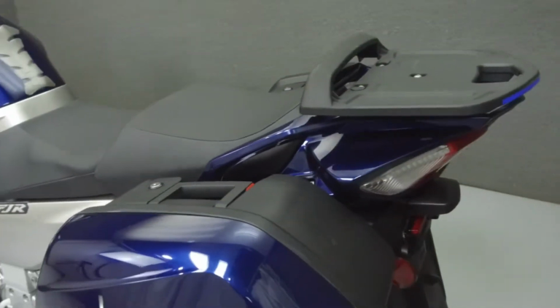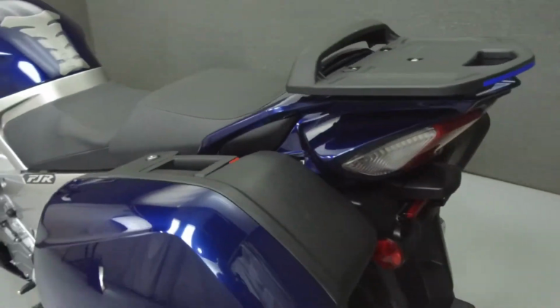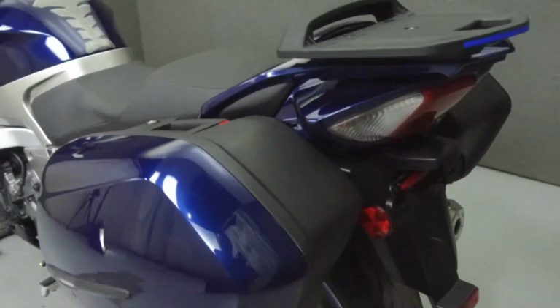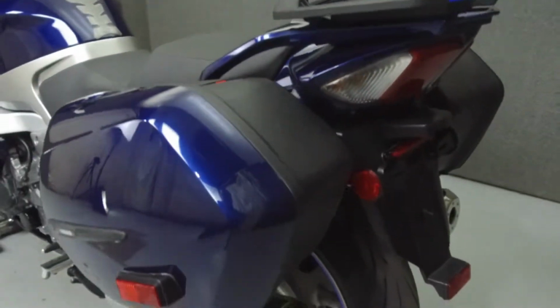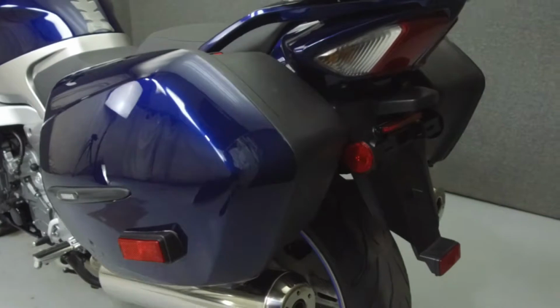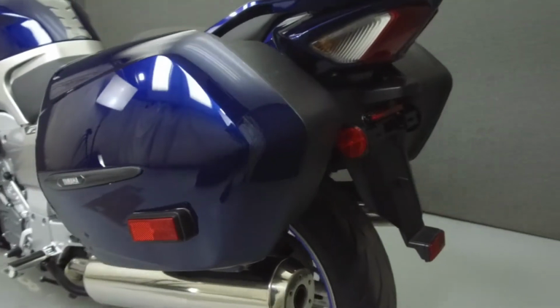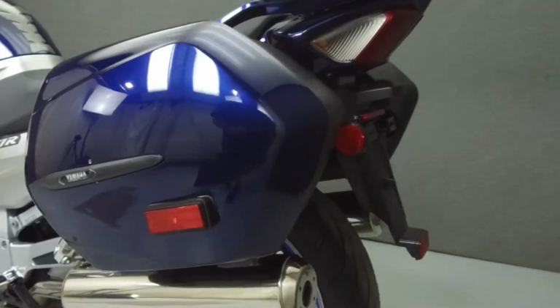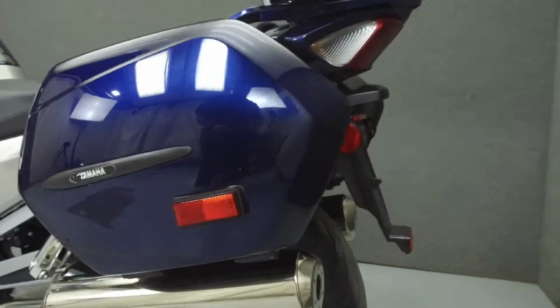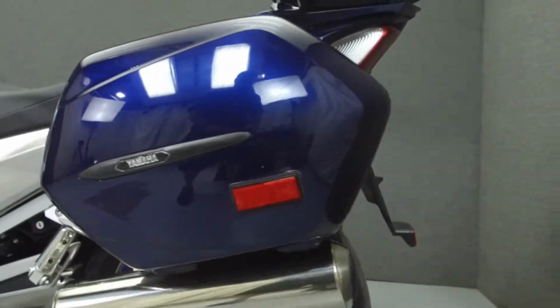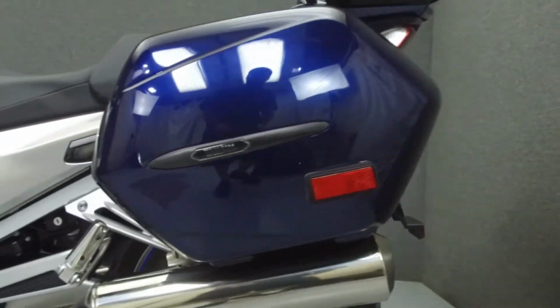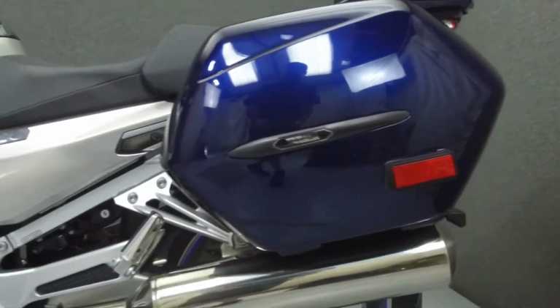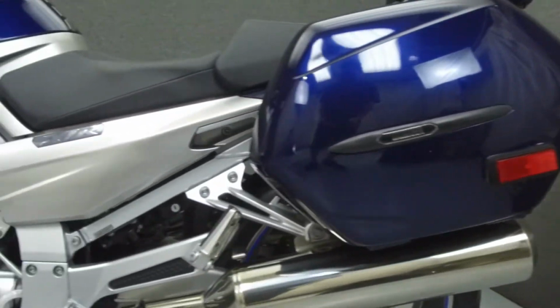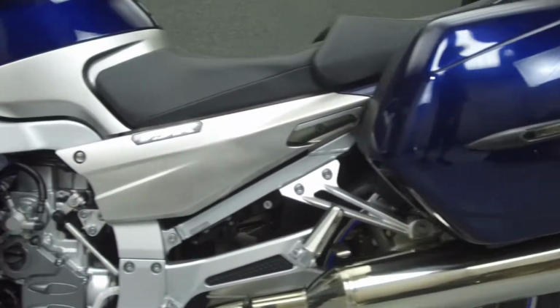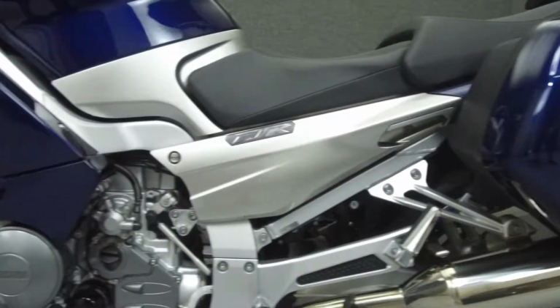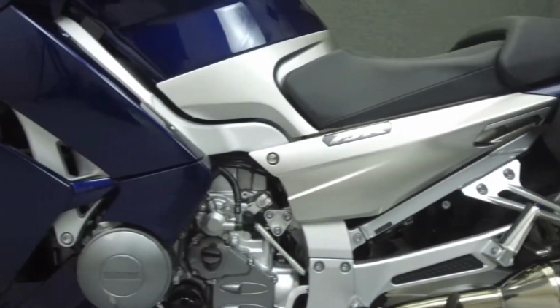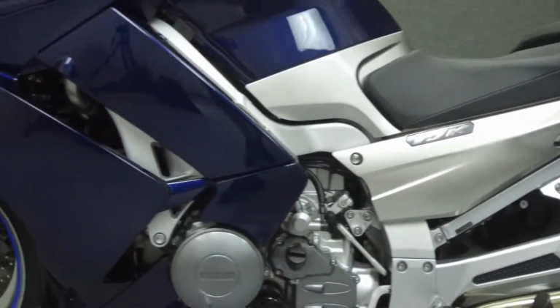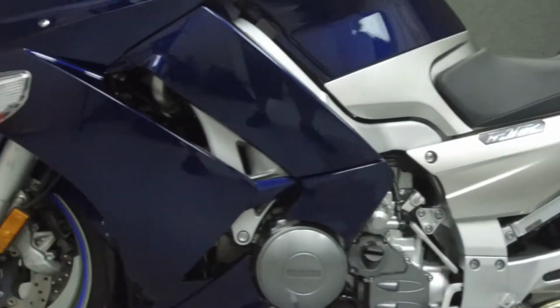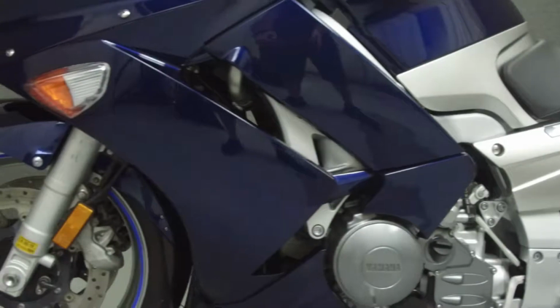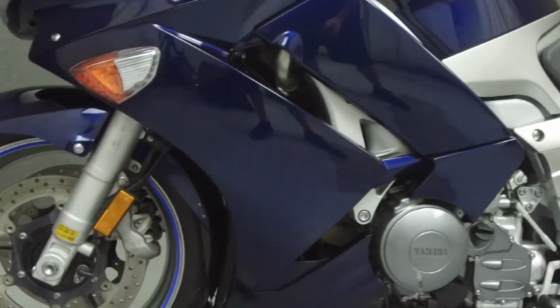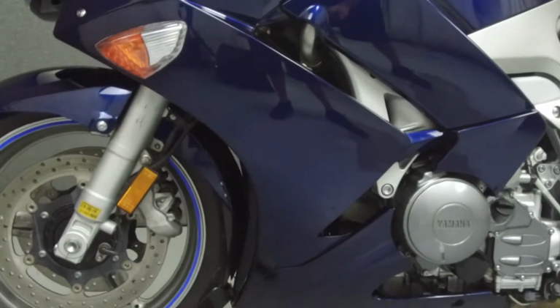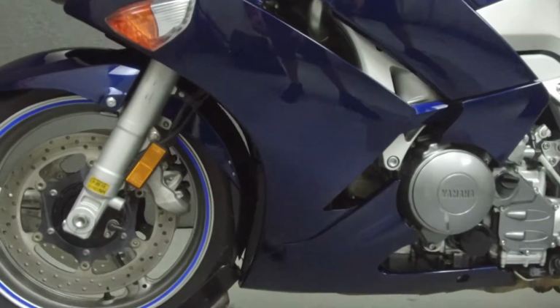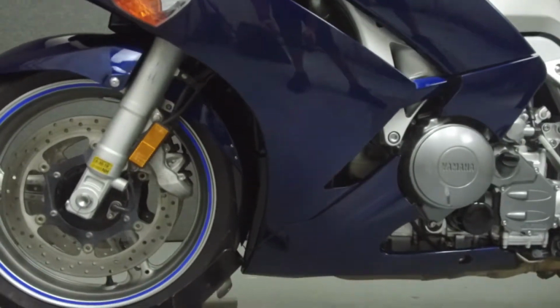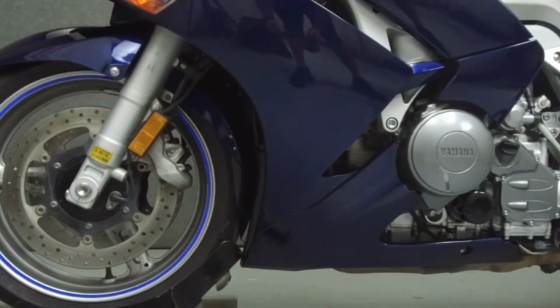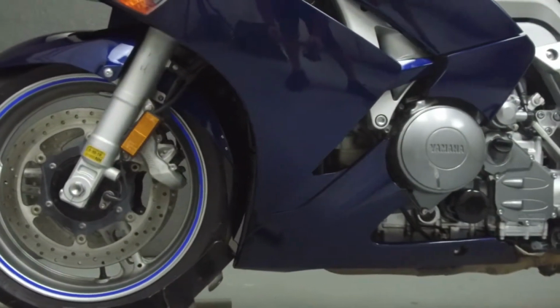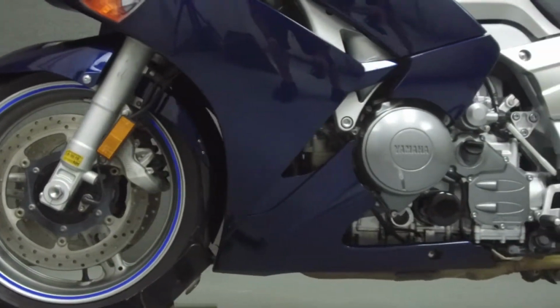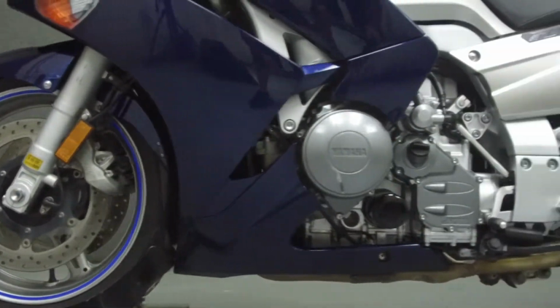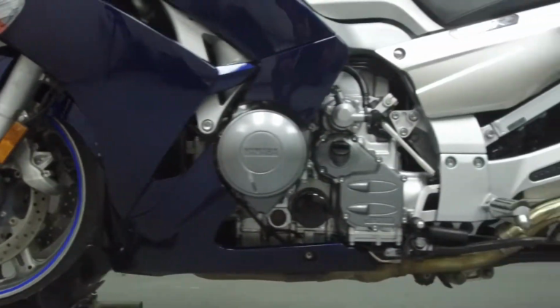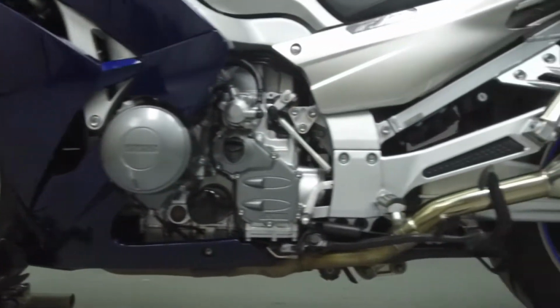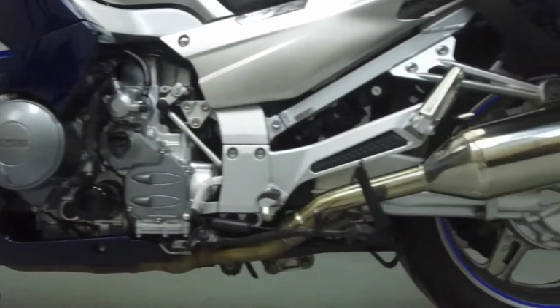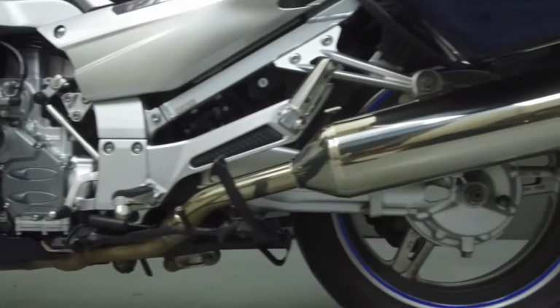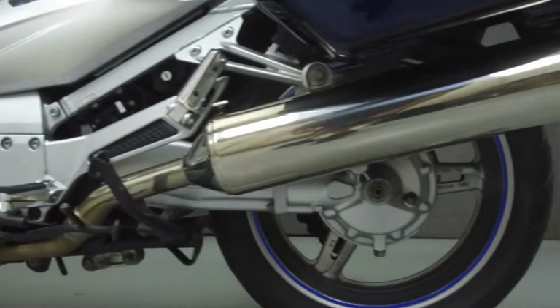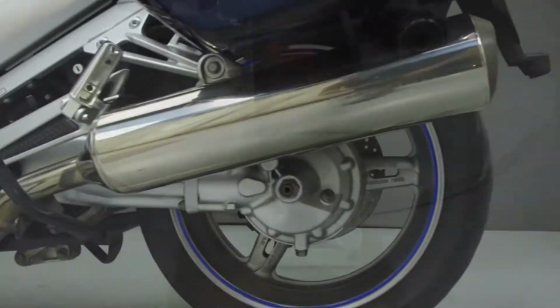This bike comes equipped with an electronically adjustable windshield that has been upgraded with heated grips, tank bag, and handlebar riser blocks. This vehicle has been fully serviced, detailed, and comes with a 90-day nationwide warranty.